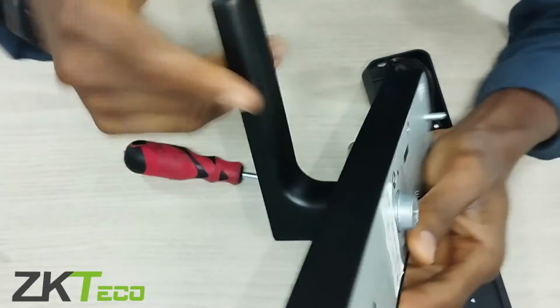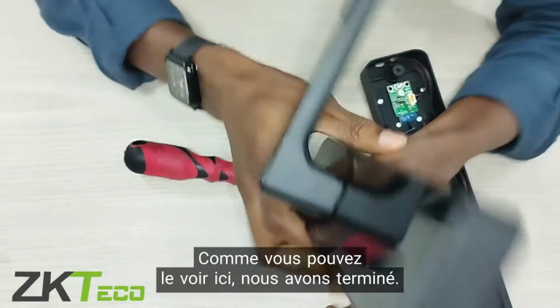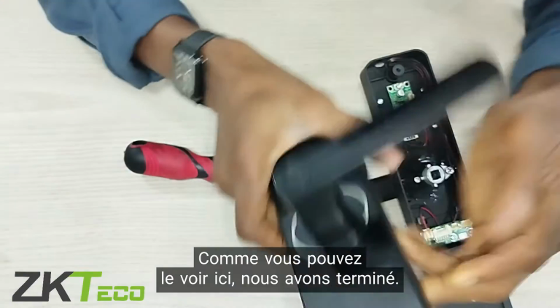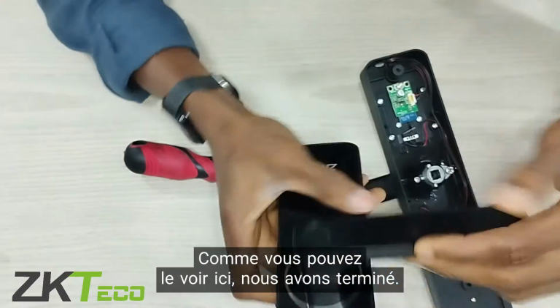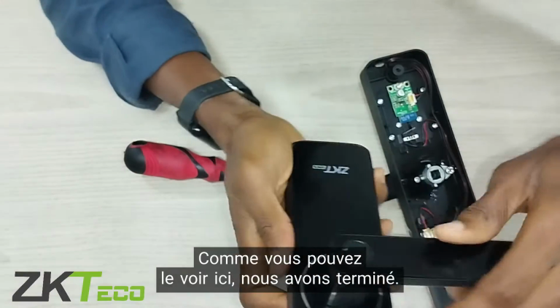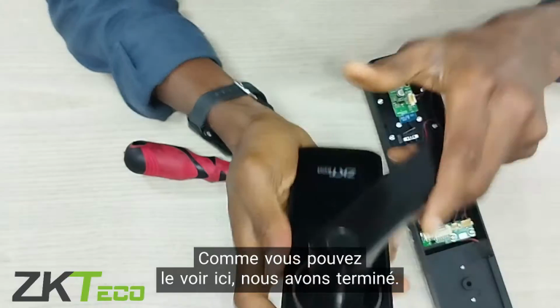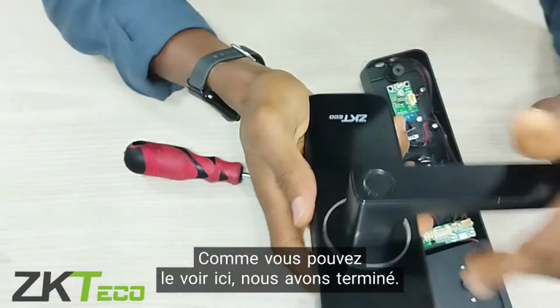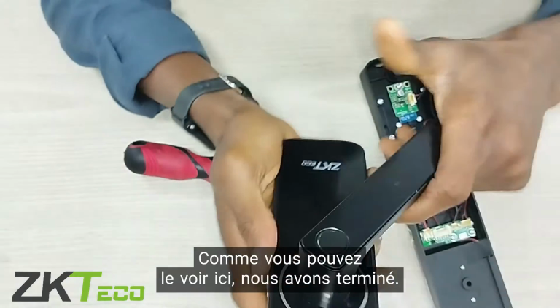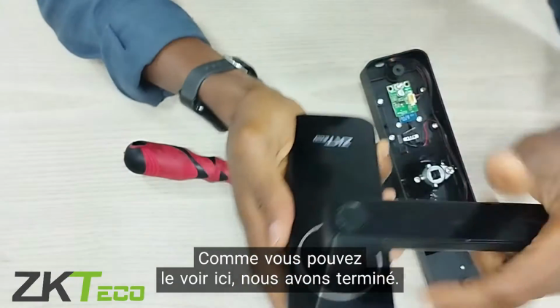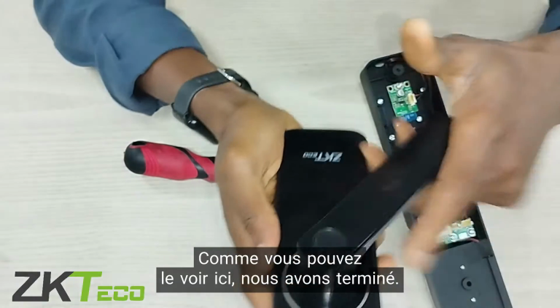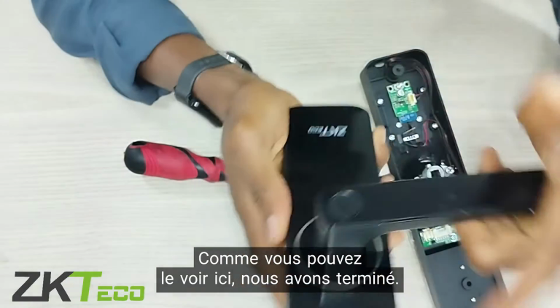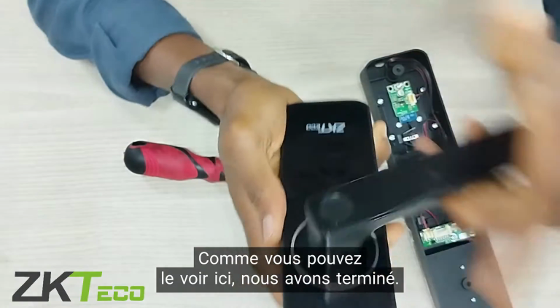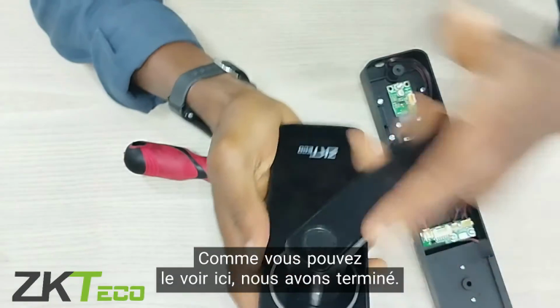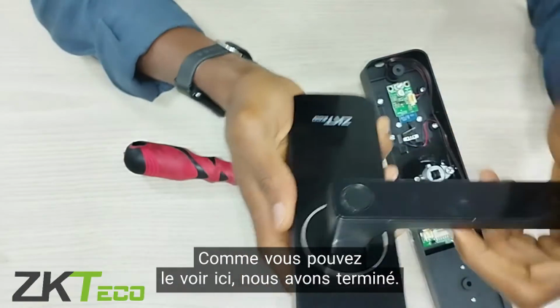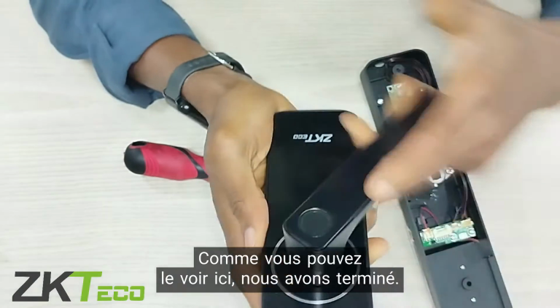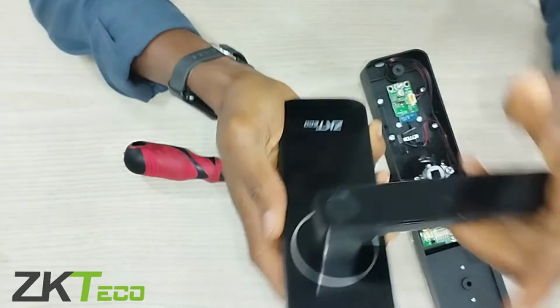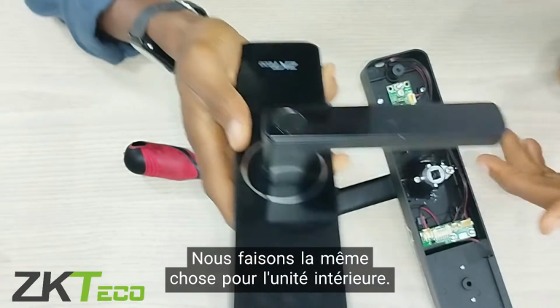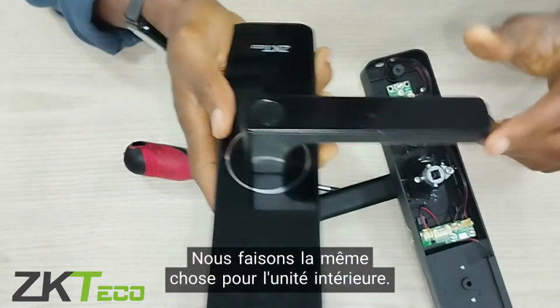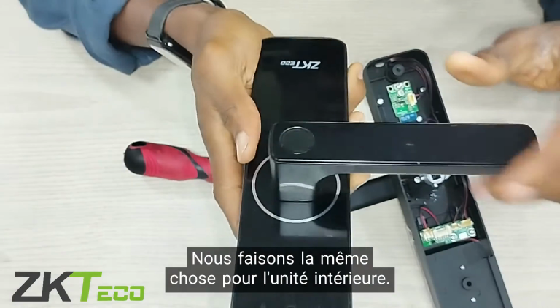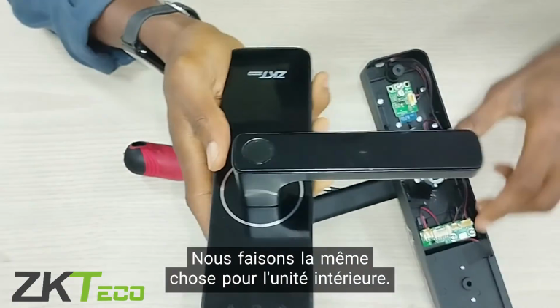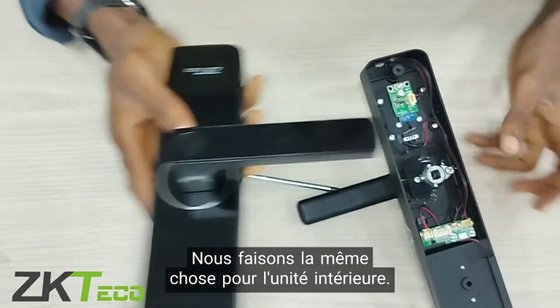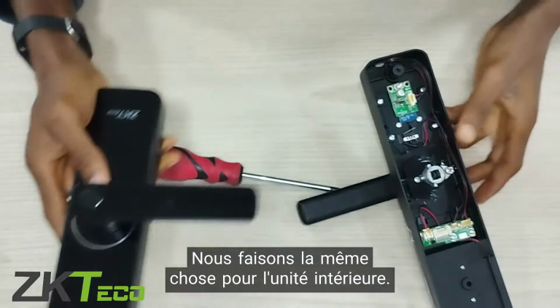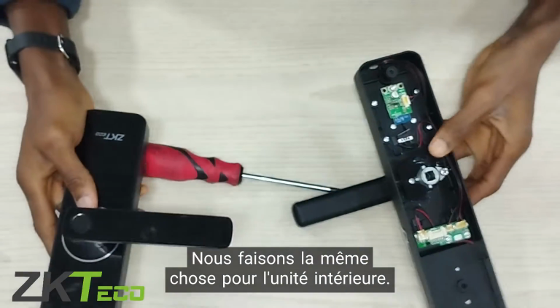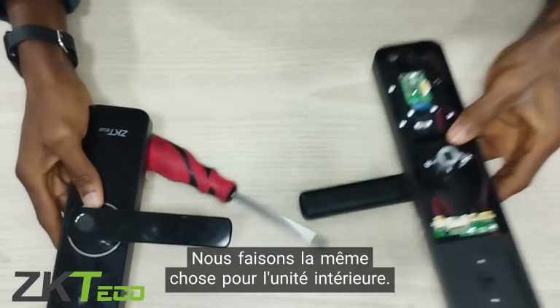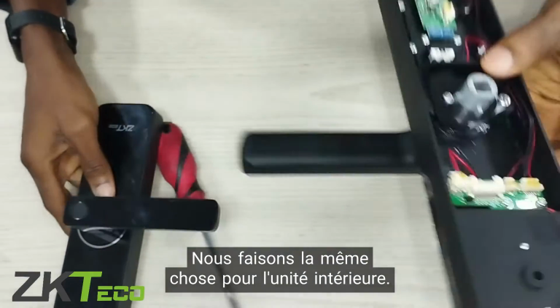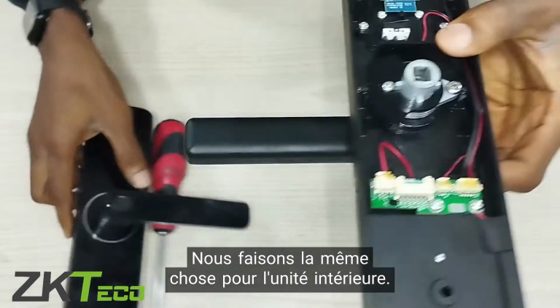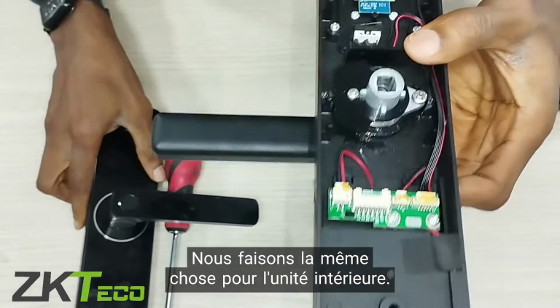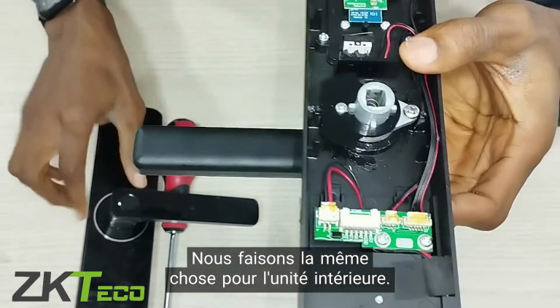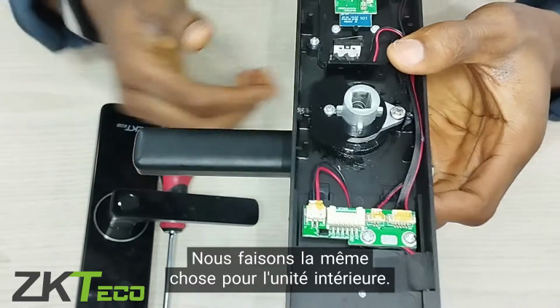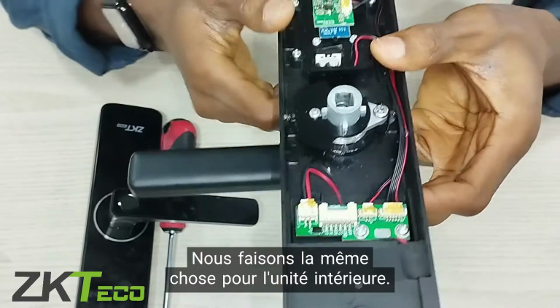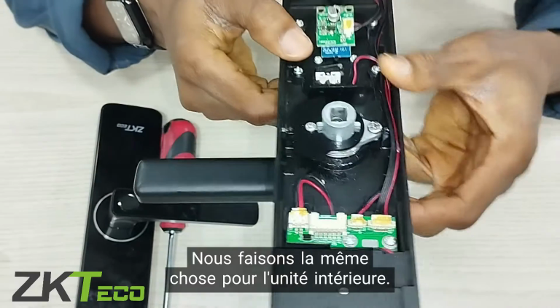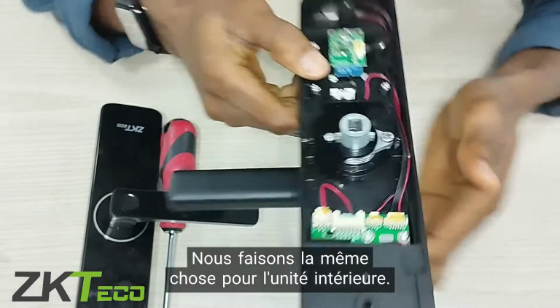And as you can see here, we are done. So we'll do the same thing for the indoor unit as well.